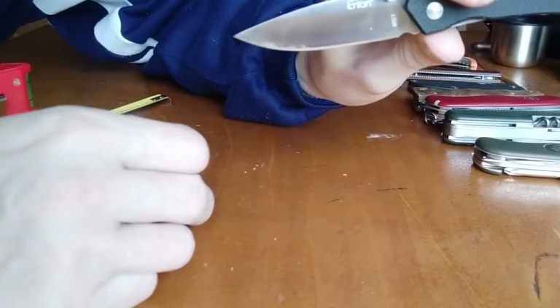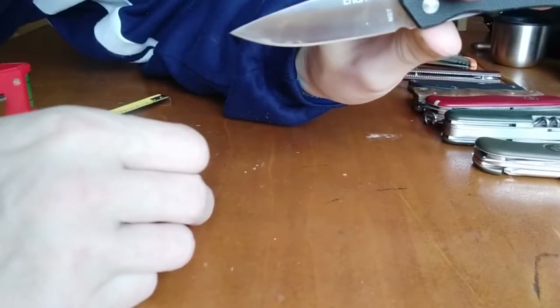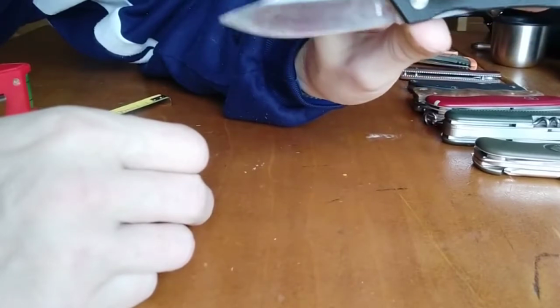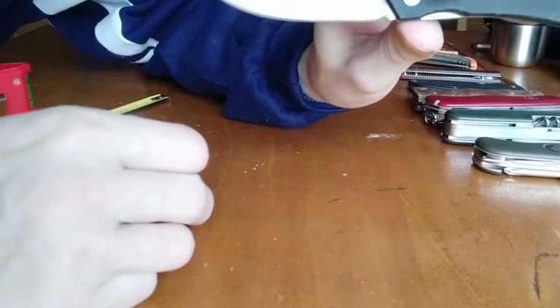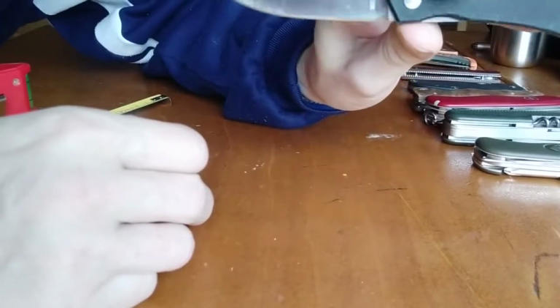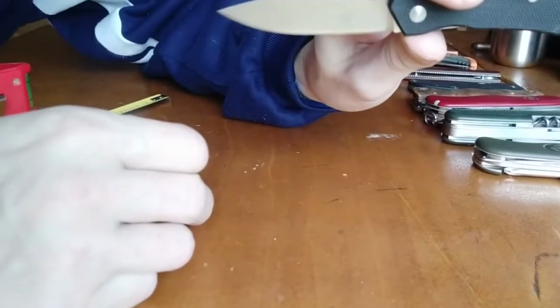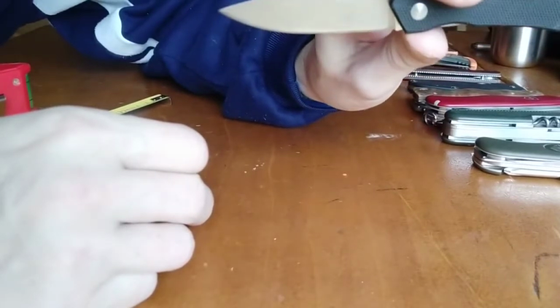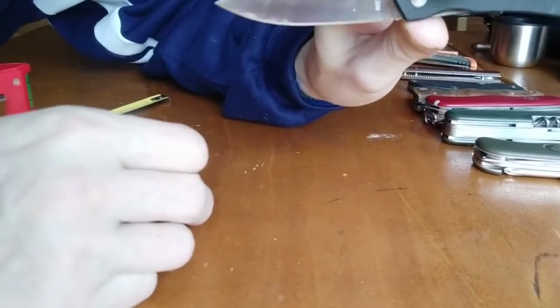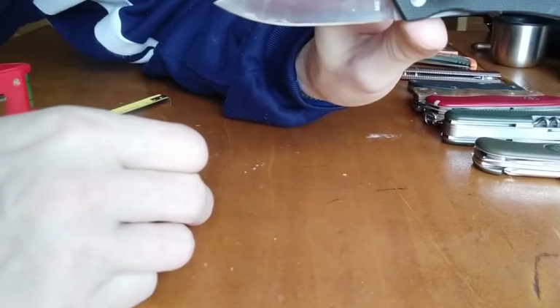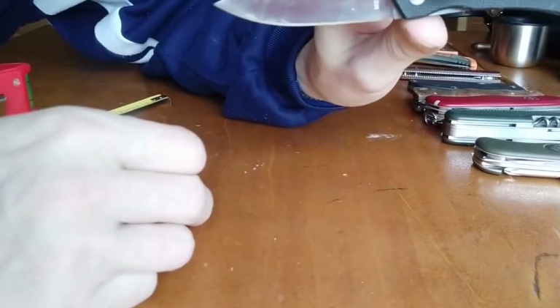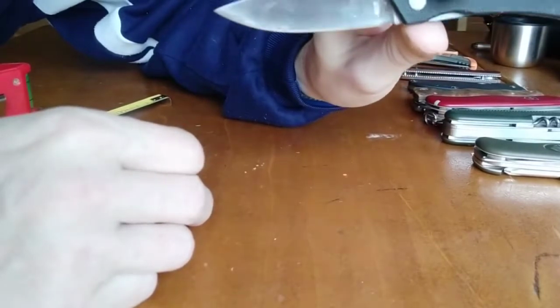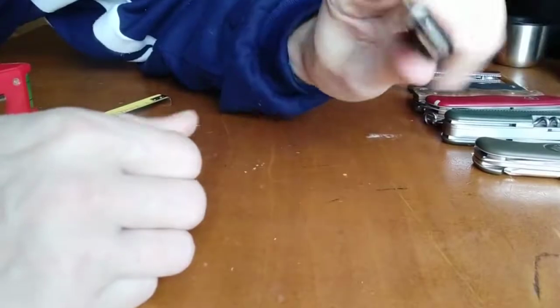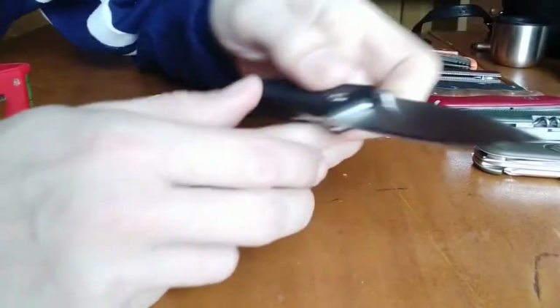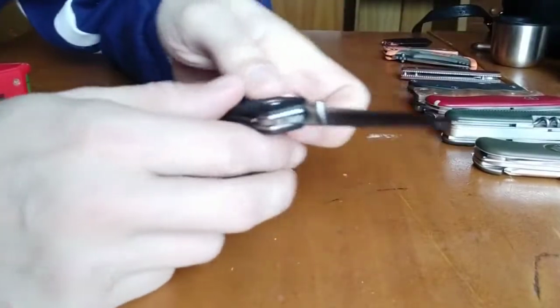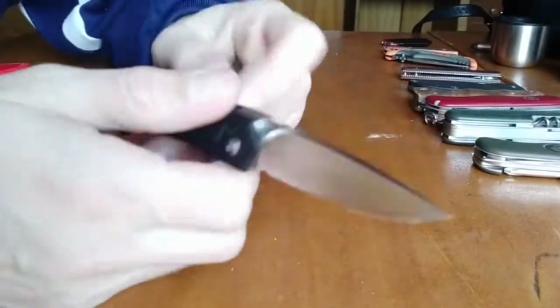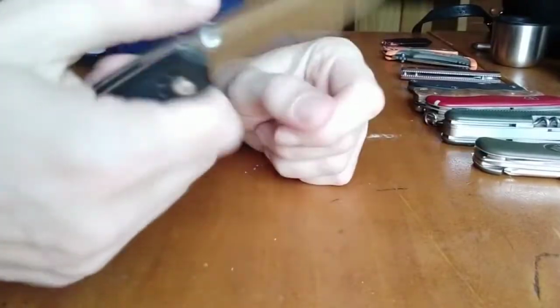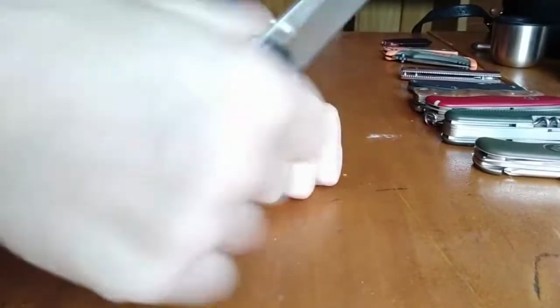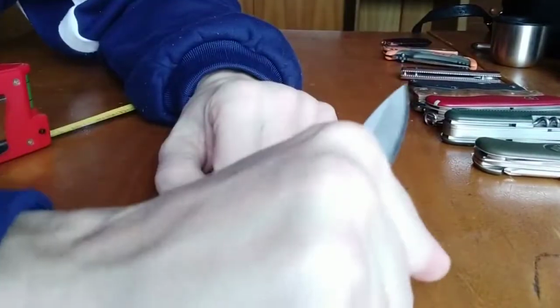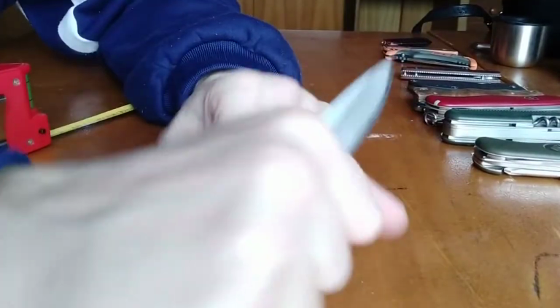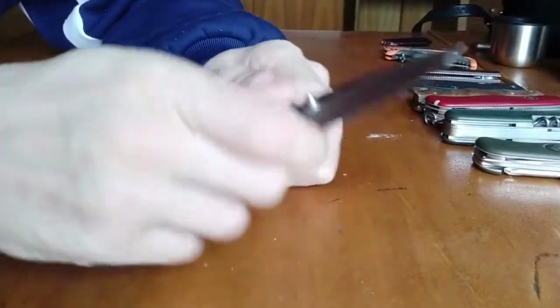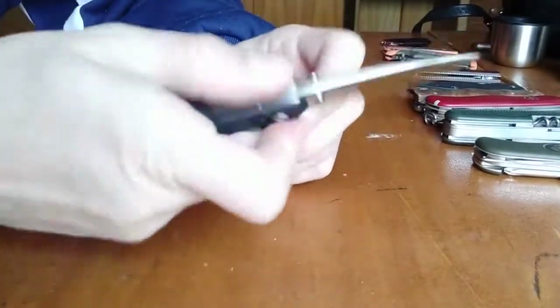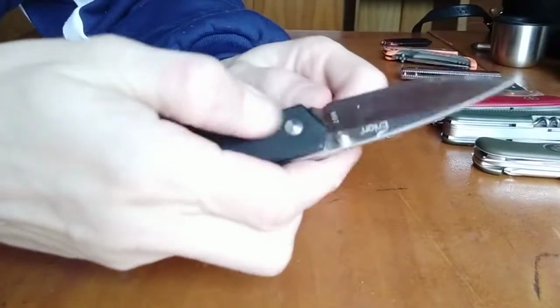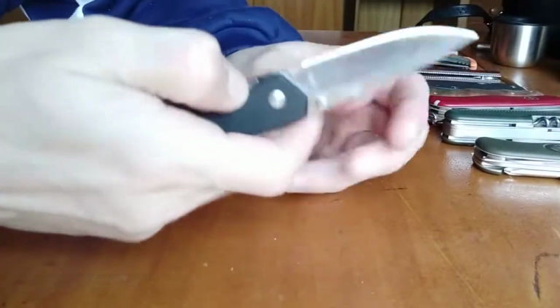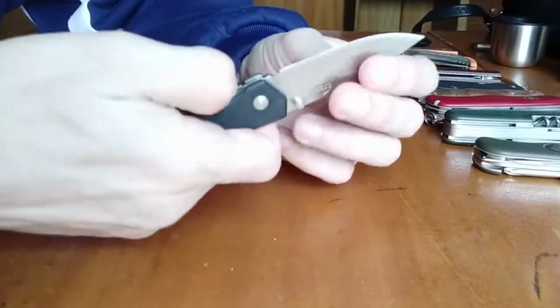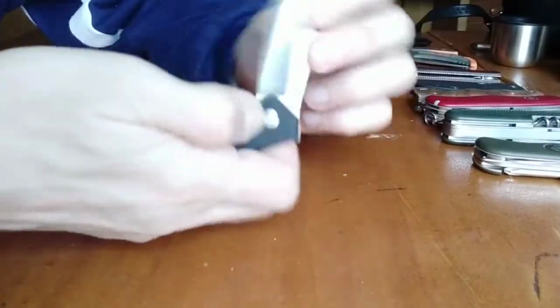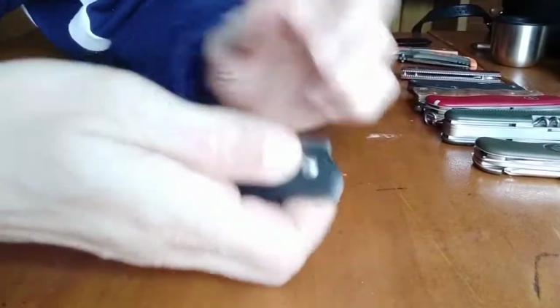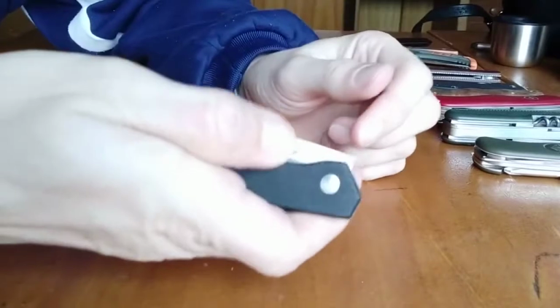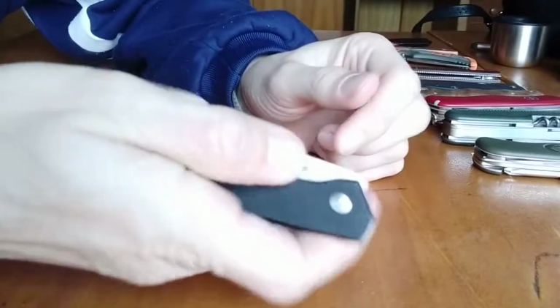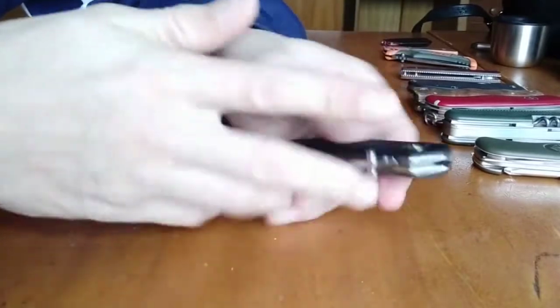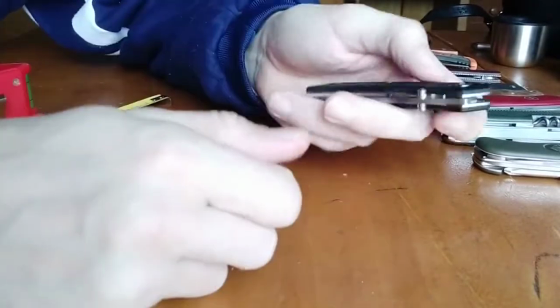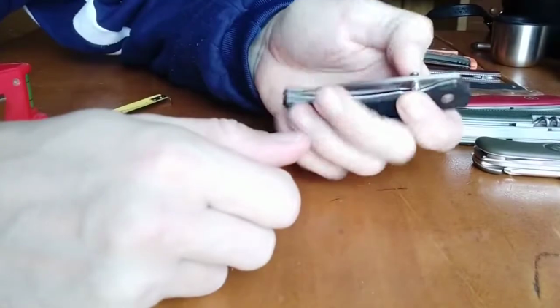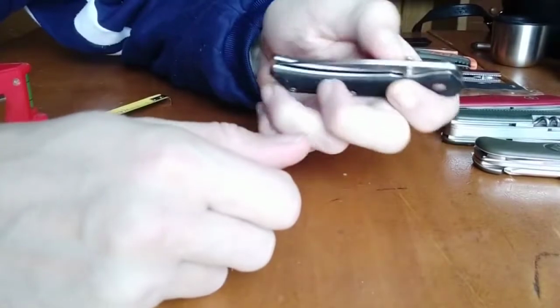I think now it's not reflecting Enlan. It came sharp out of the box, fits well in the hand. It has opening for both hands — right hand or left hand.